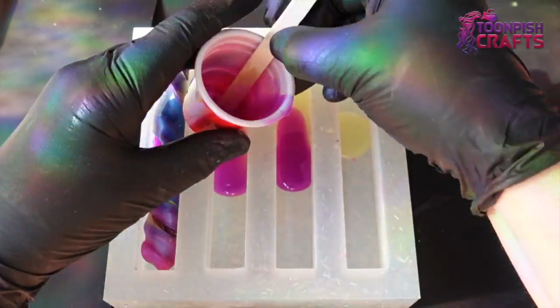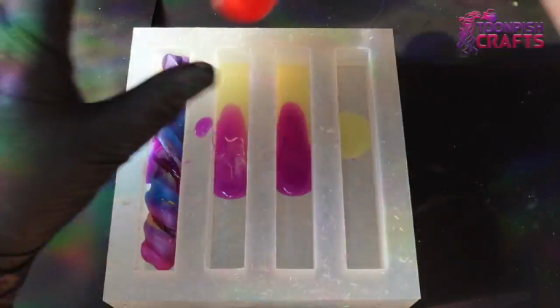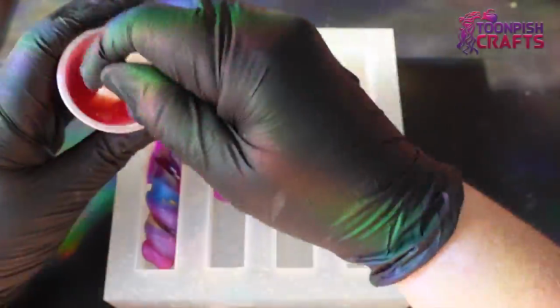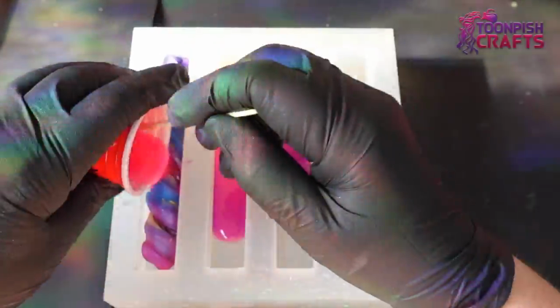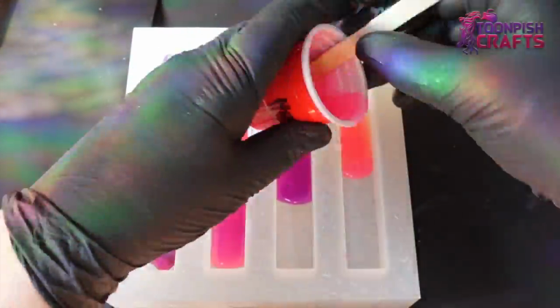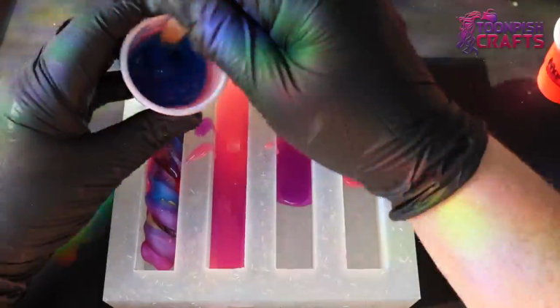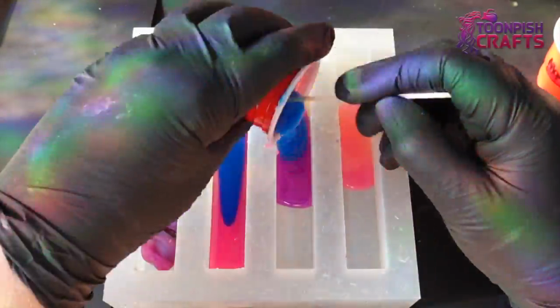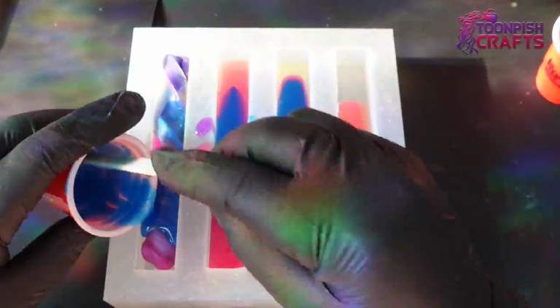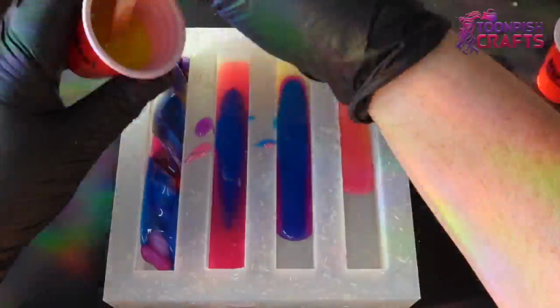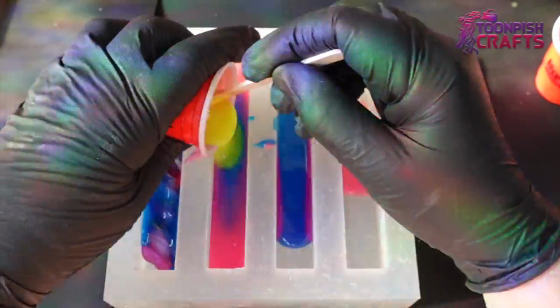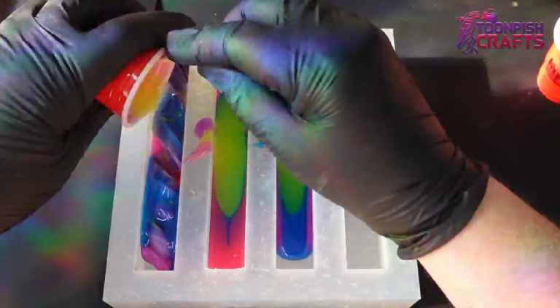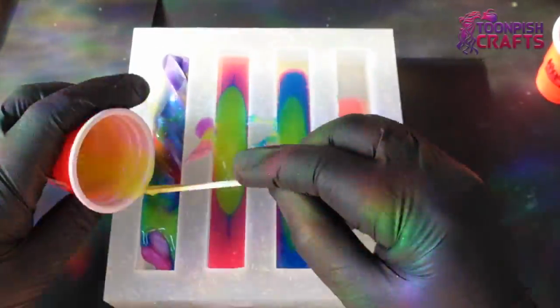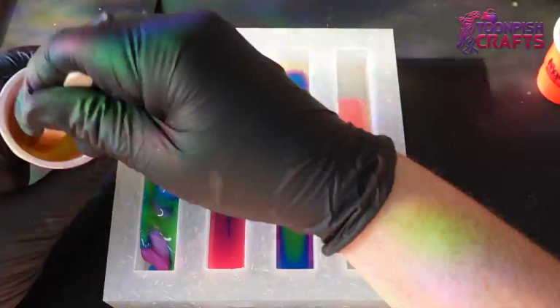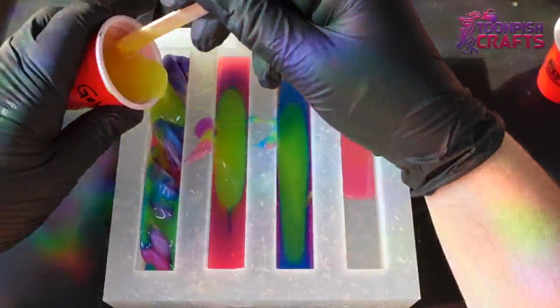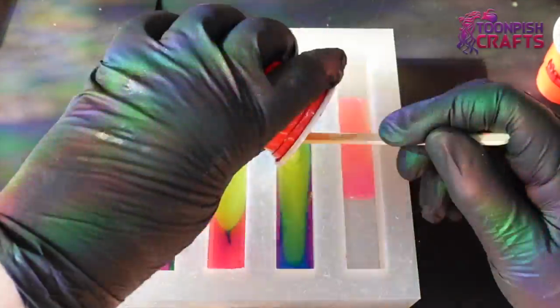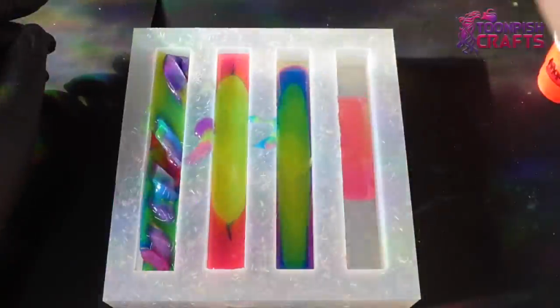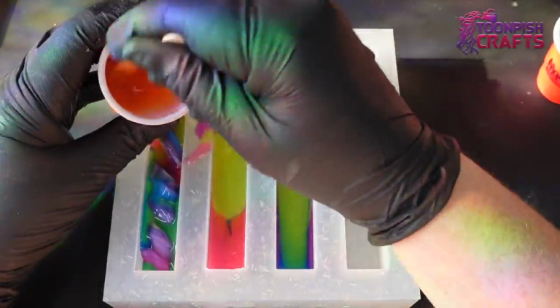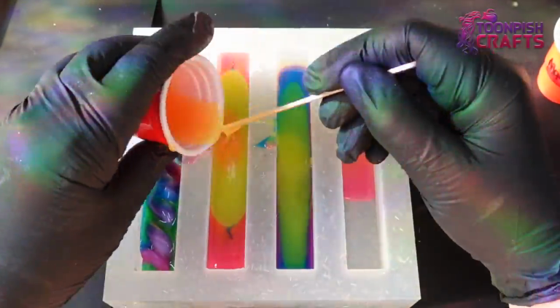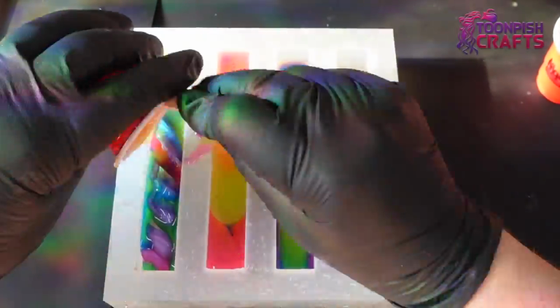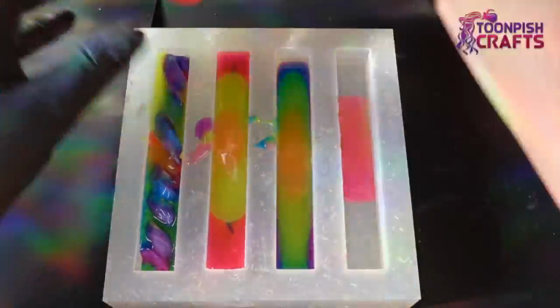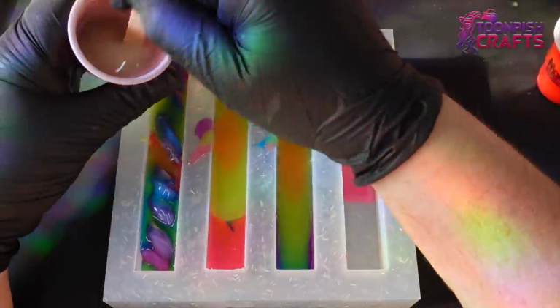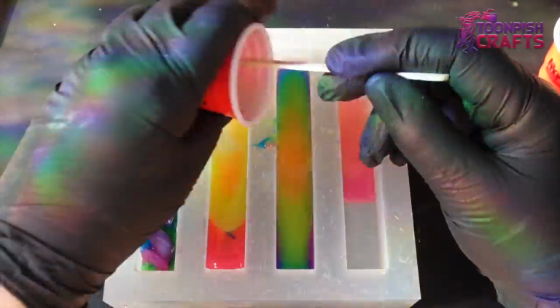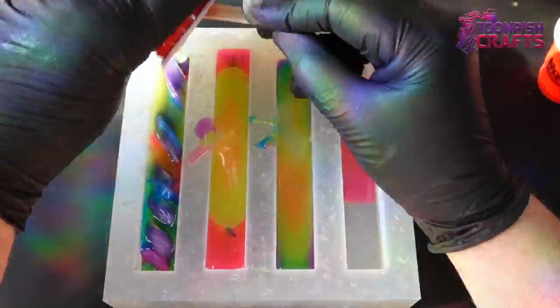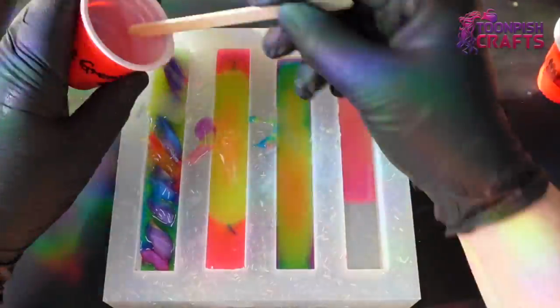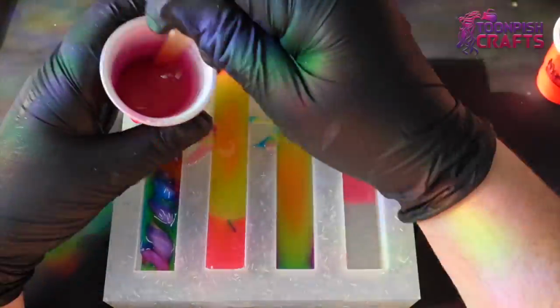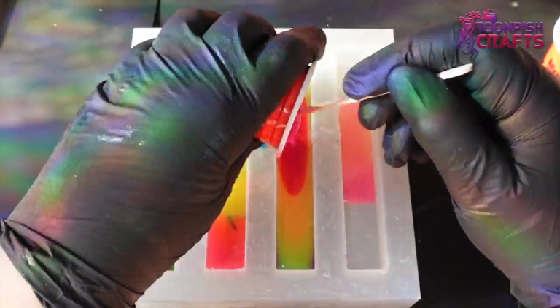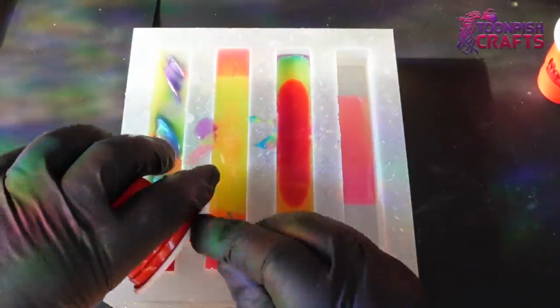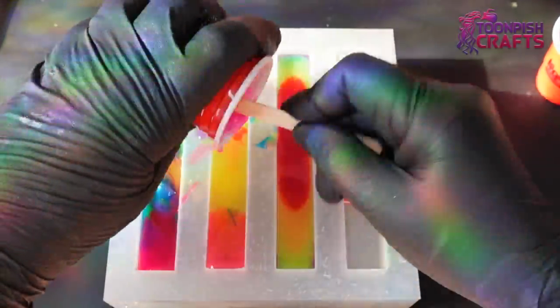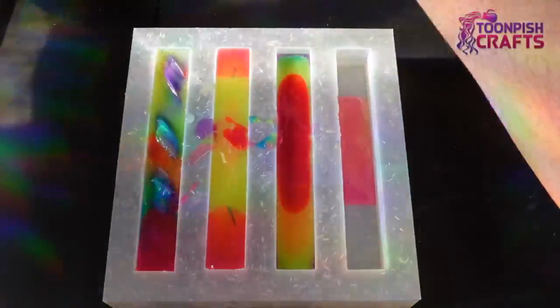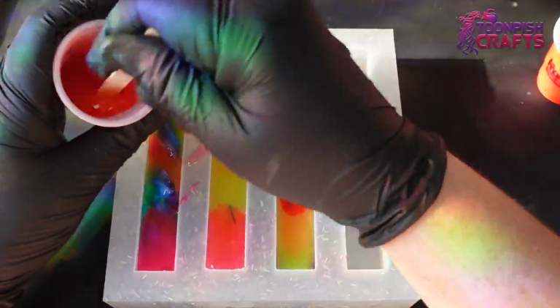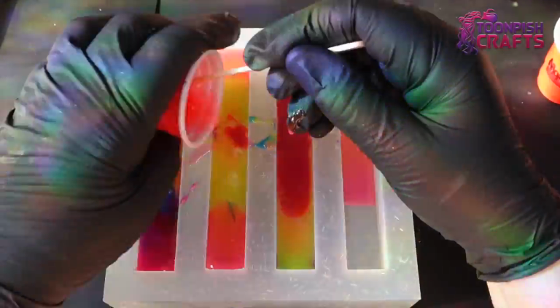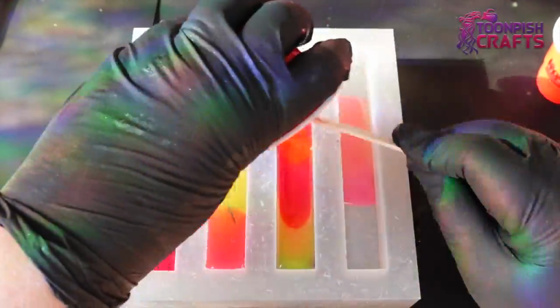I poured all the colors on top of each other in the pen blanks. I did think that most of the glow-in-the-dark pigment would sink to the bottom. The one on the left has a spiral piece of resin already in it, and I thought that would probably be the best bet for this.